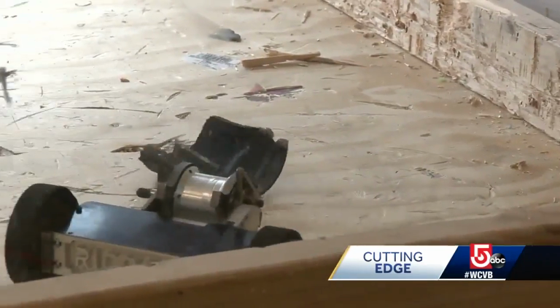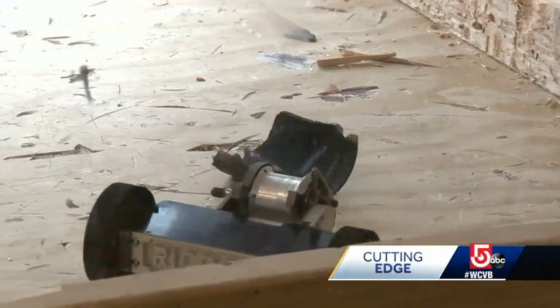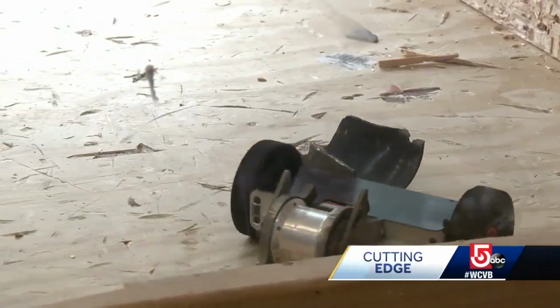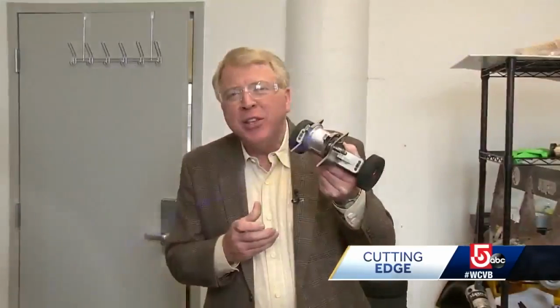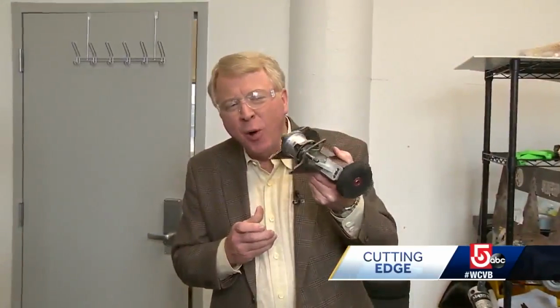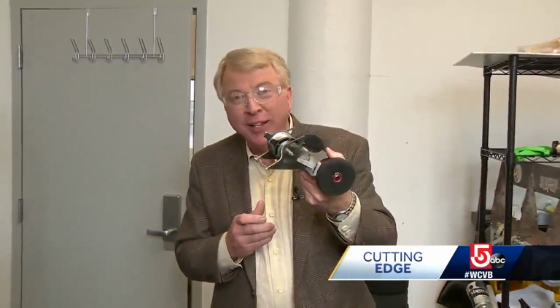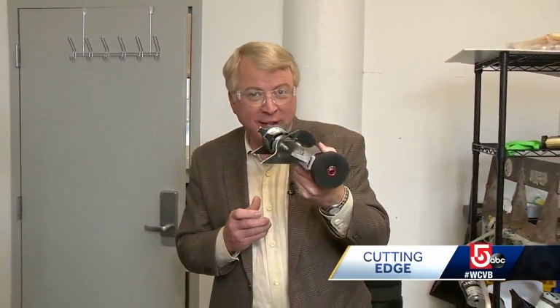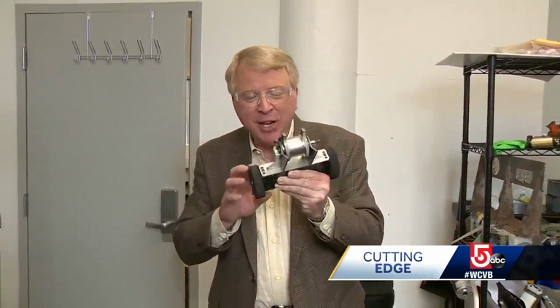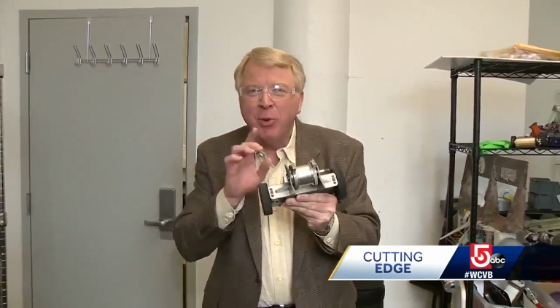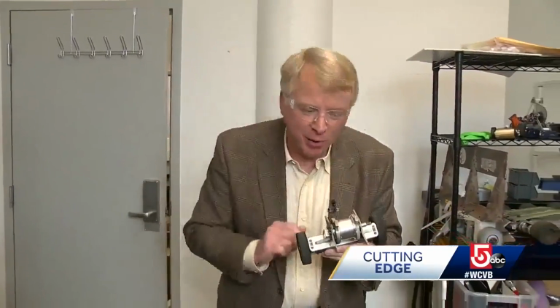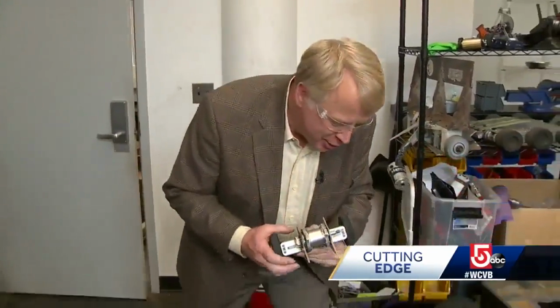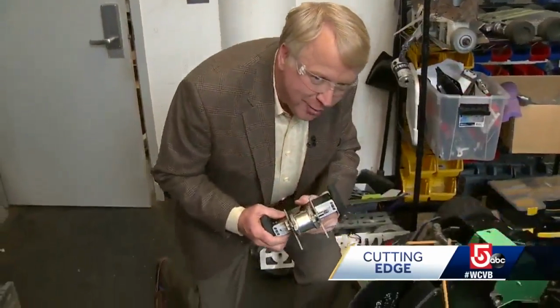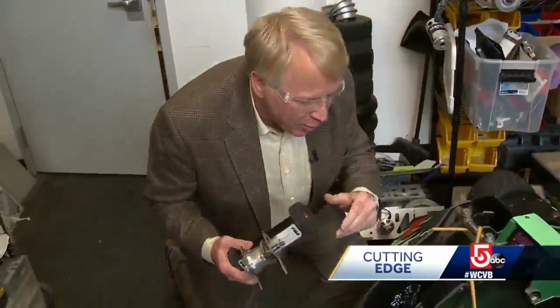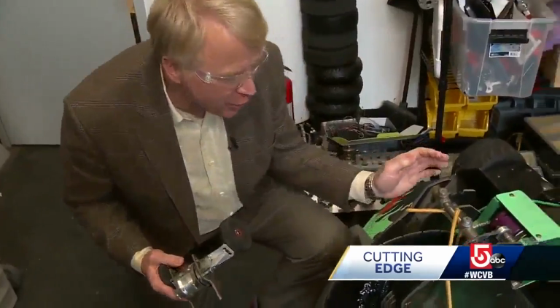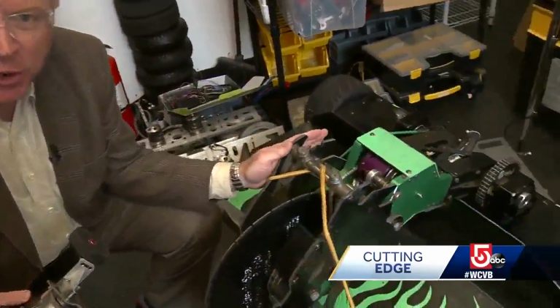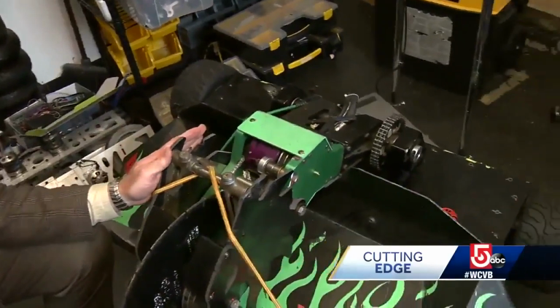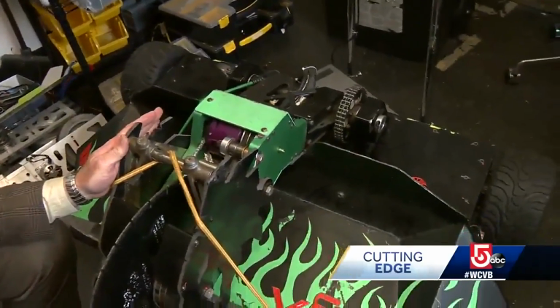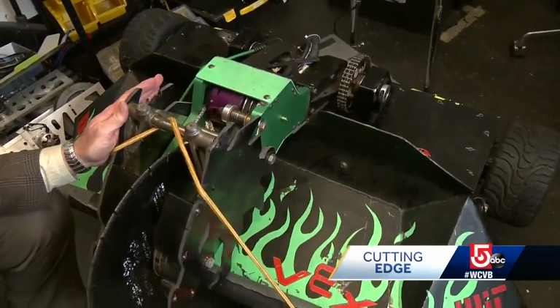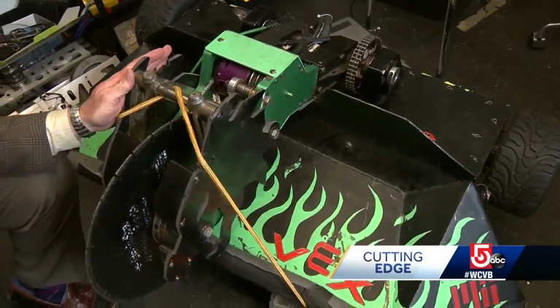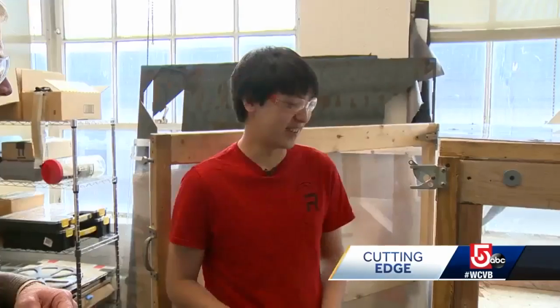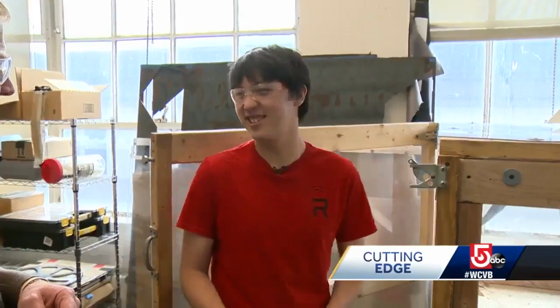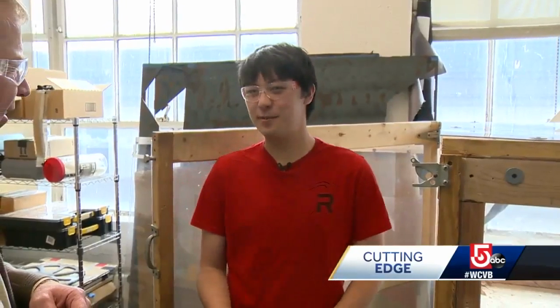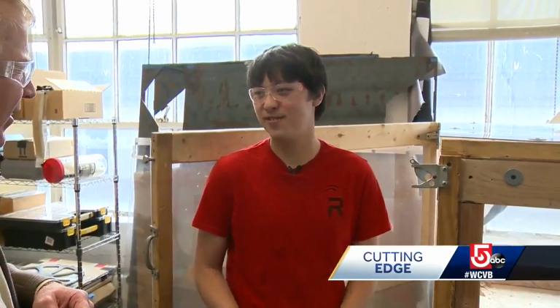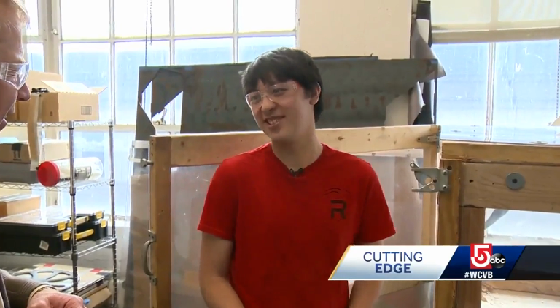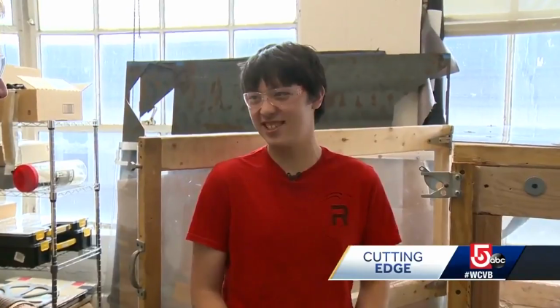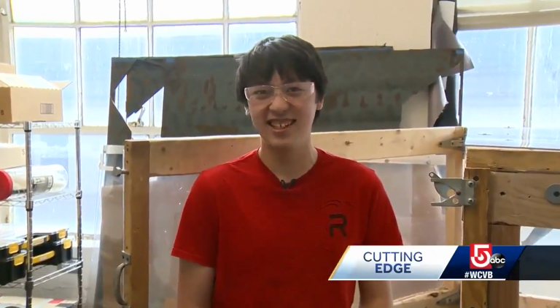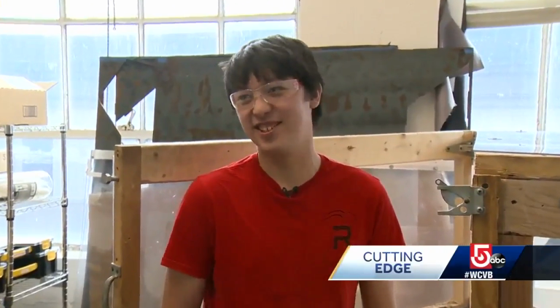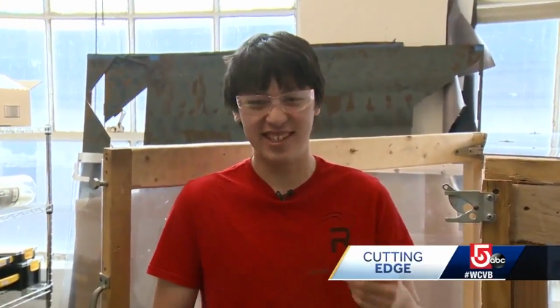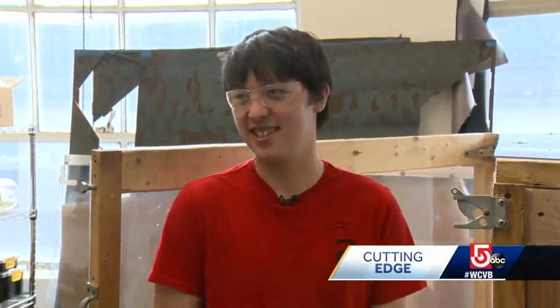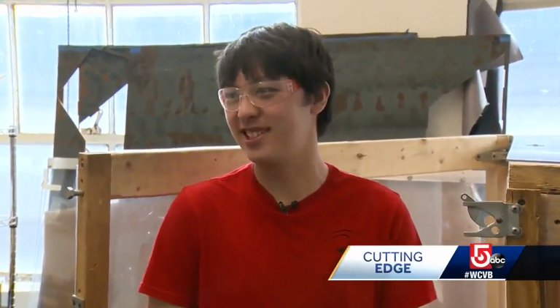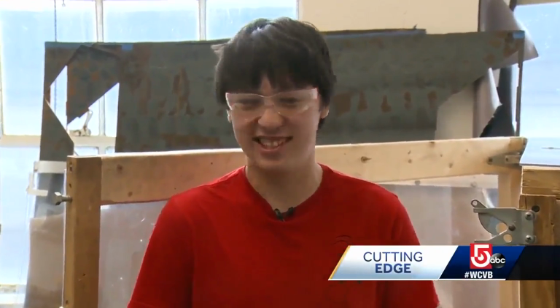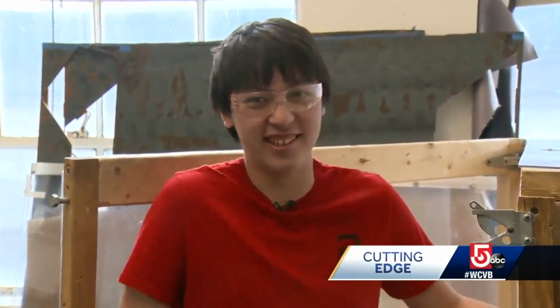That's nasty. This little robot that does all that damage is about 3 pounds. You can only imagine what this one can do at 250 pounds. But unfortunately, the 250-pound robots are too dangerous to test, so we generally have to wait until we get to the competition to see what it can do.